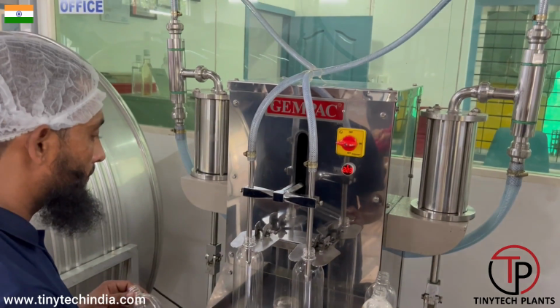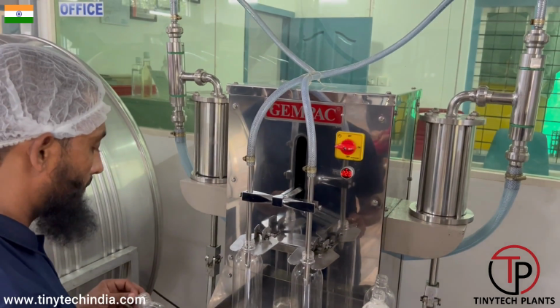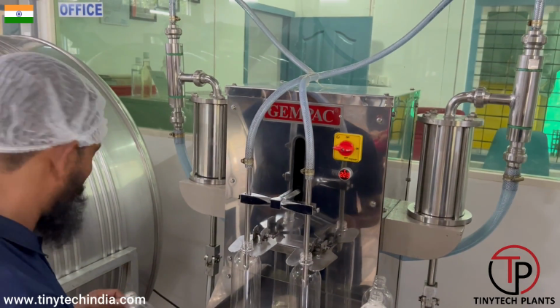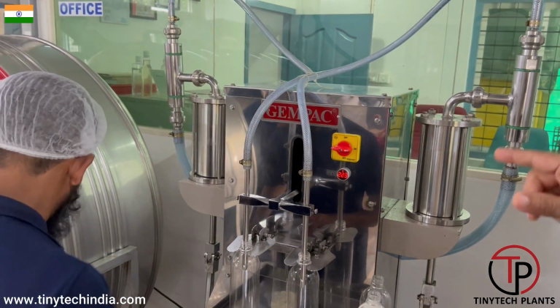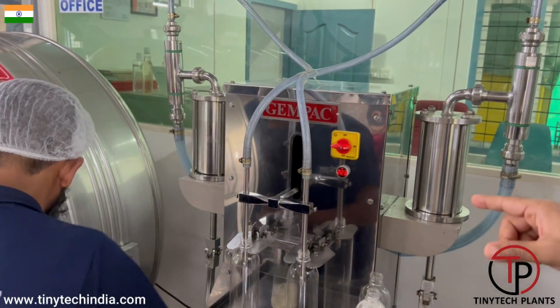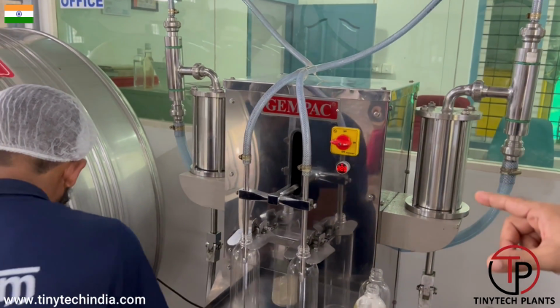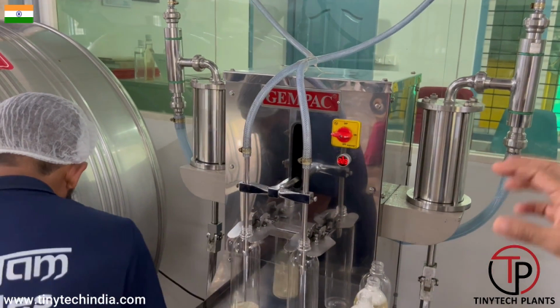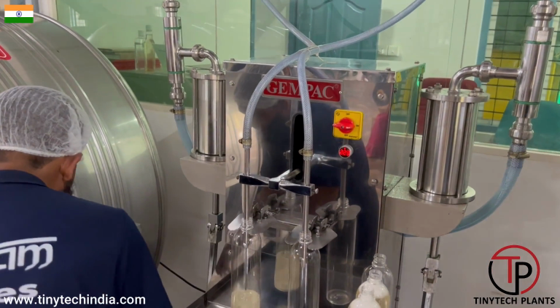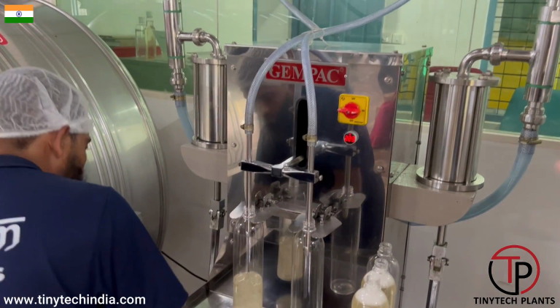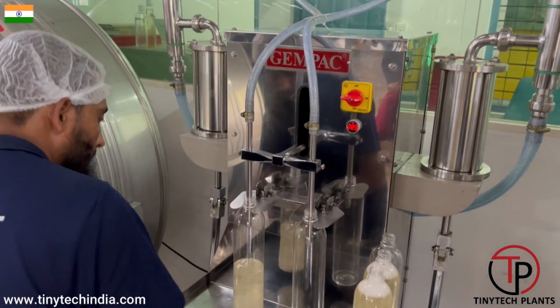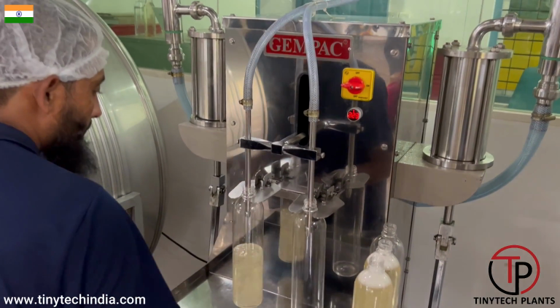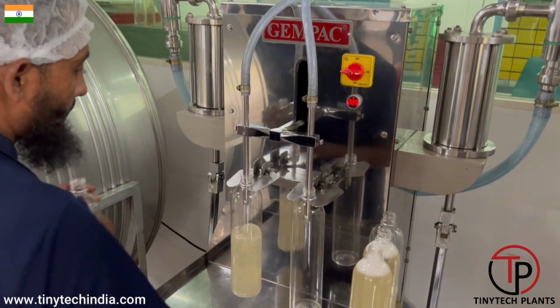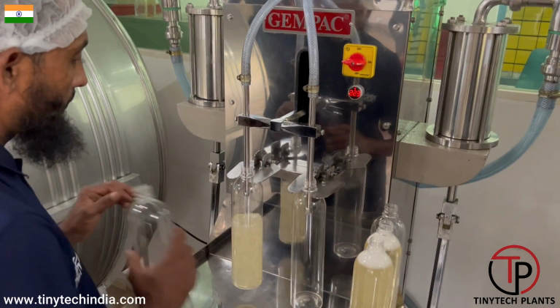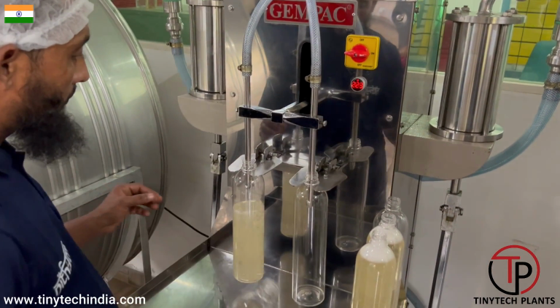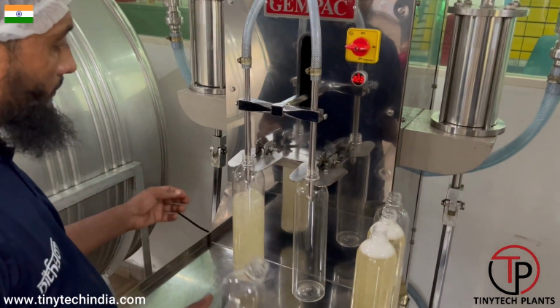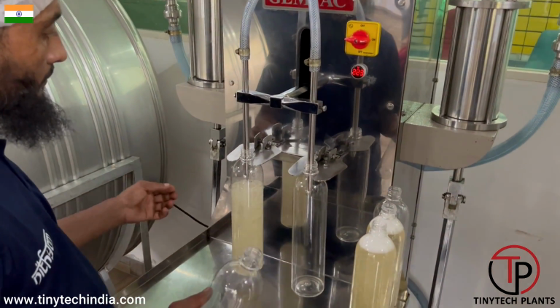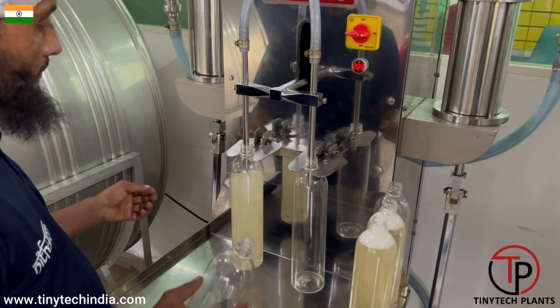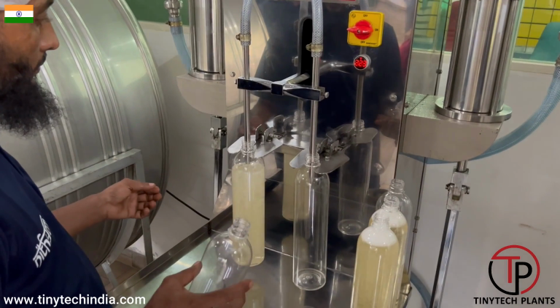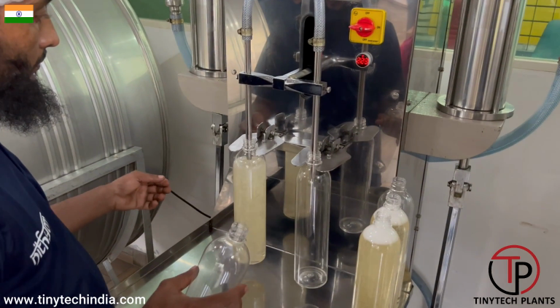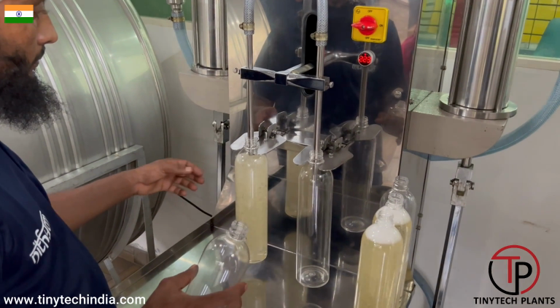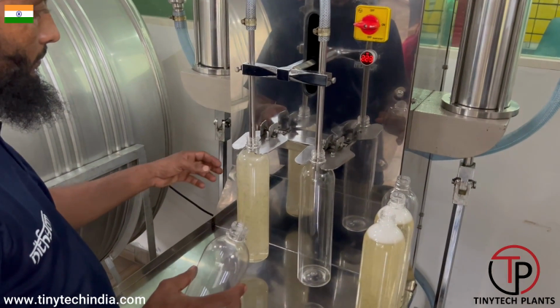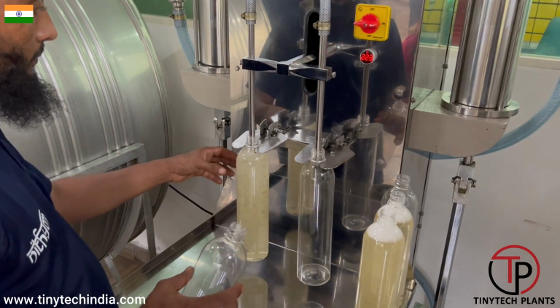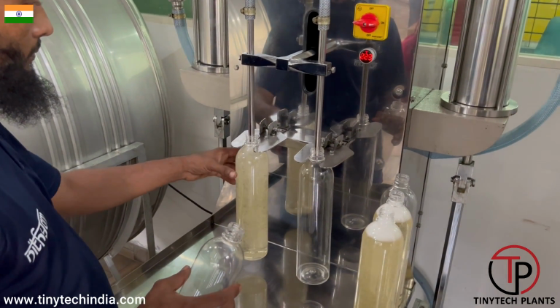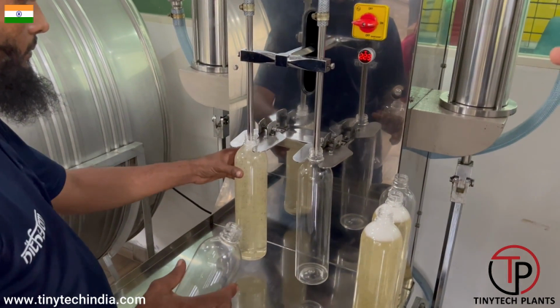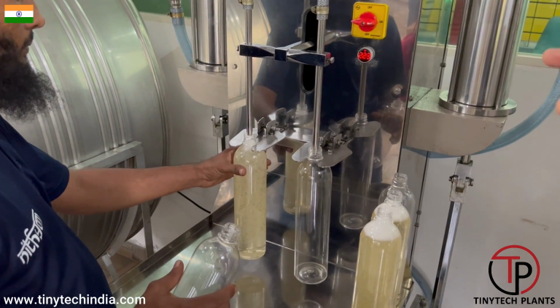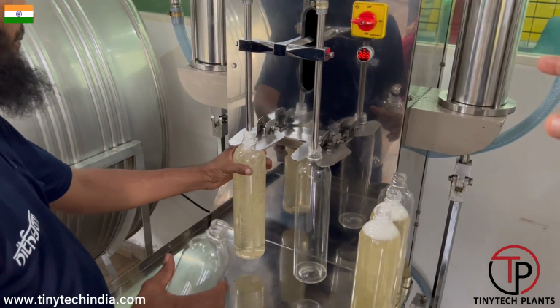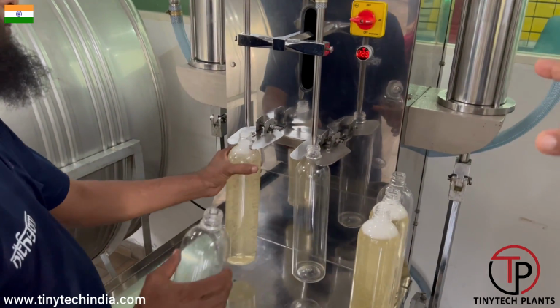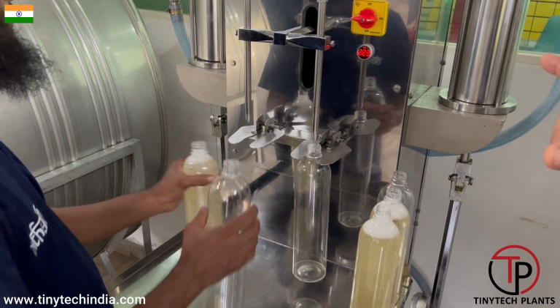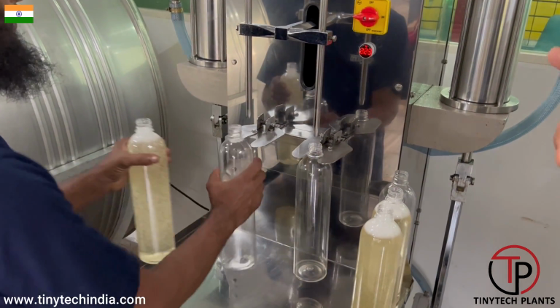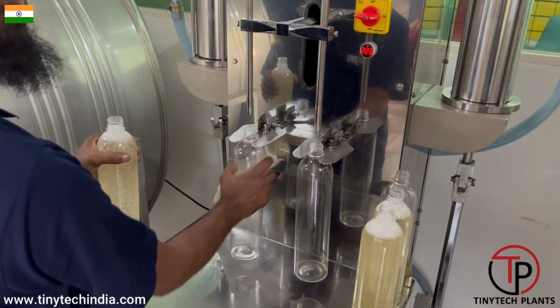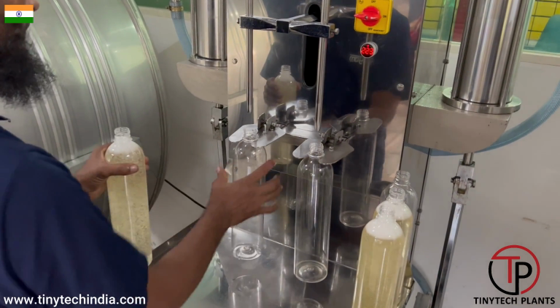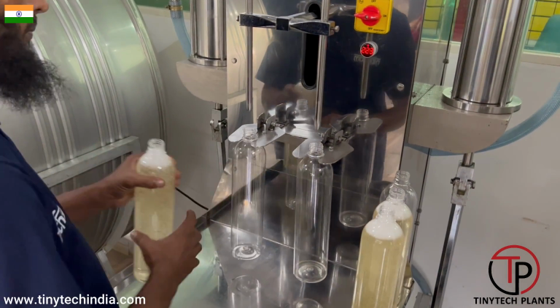This oil filling machine is a wonderful machine, and every oil miller is strongly advised to buy this kind of machine so that bottles are packed accurately.